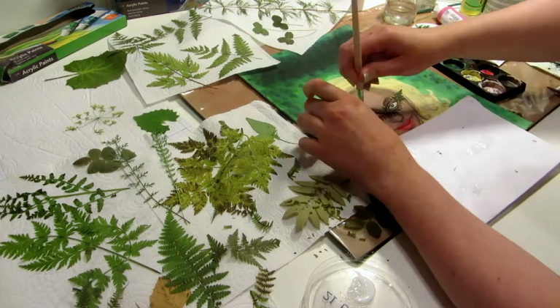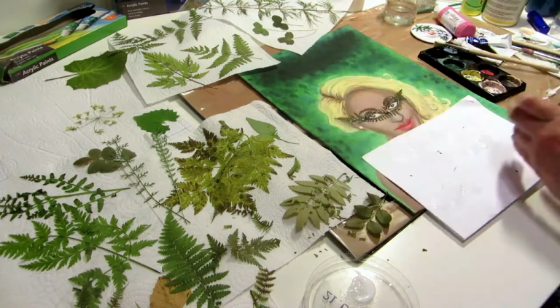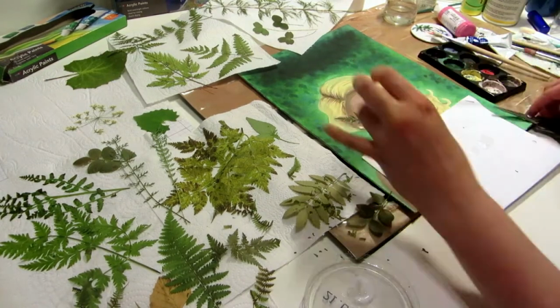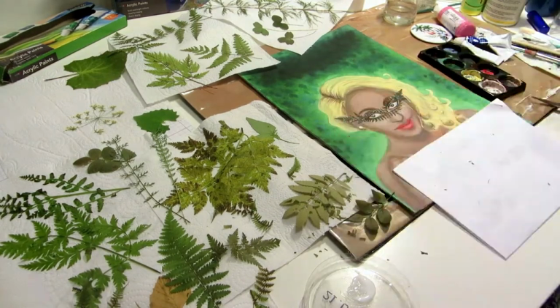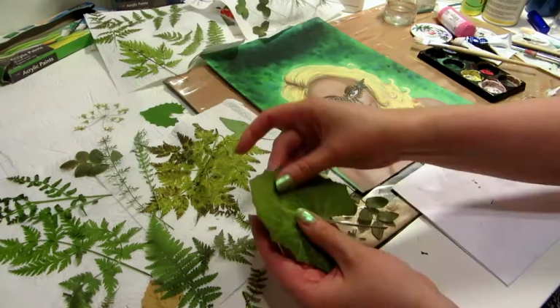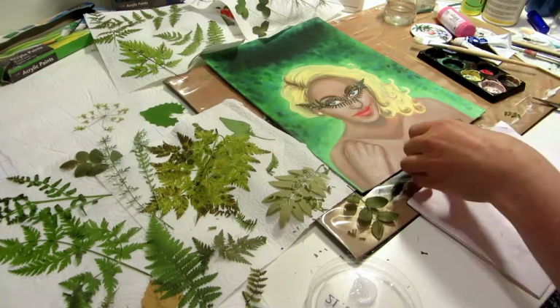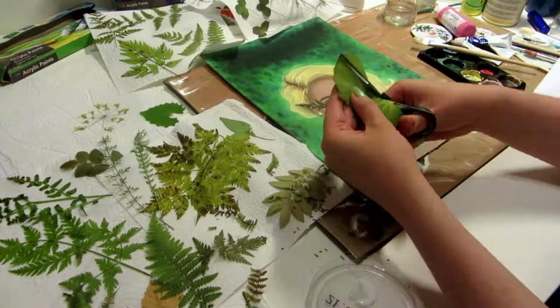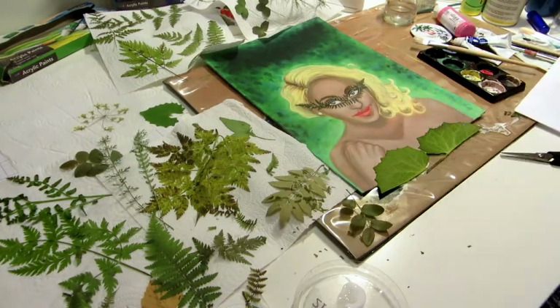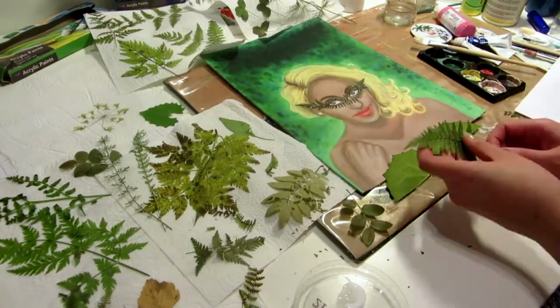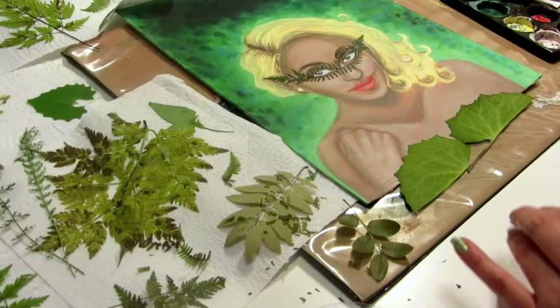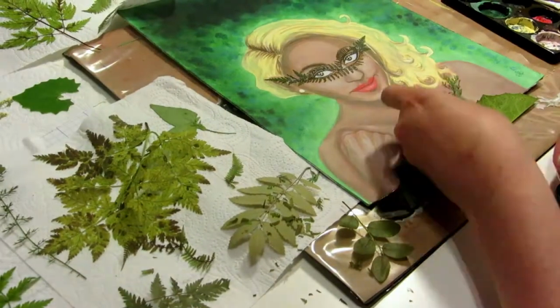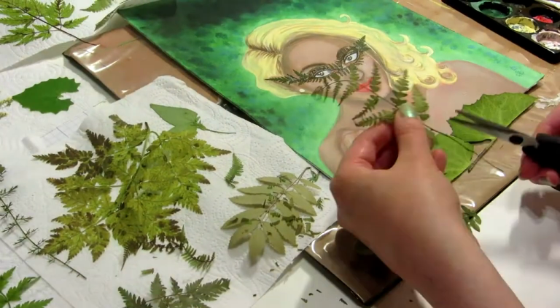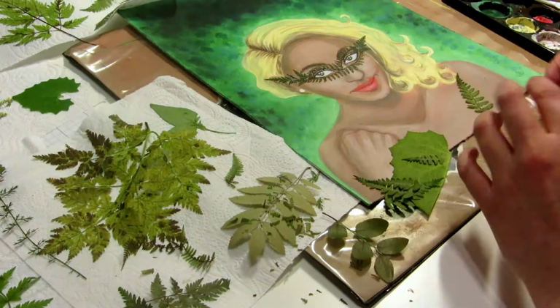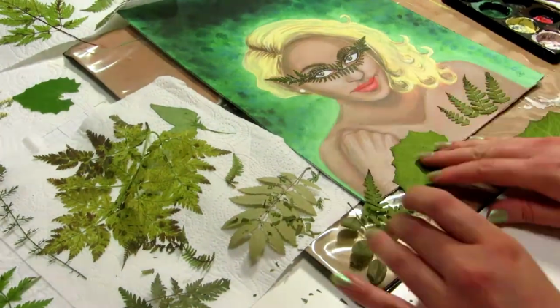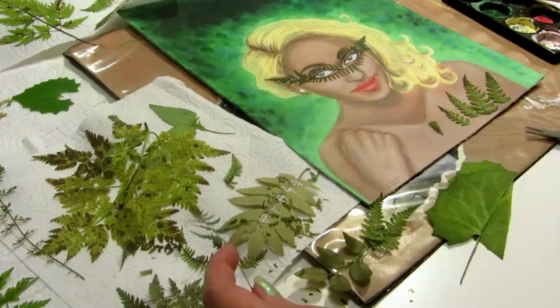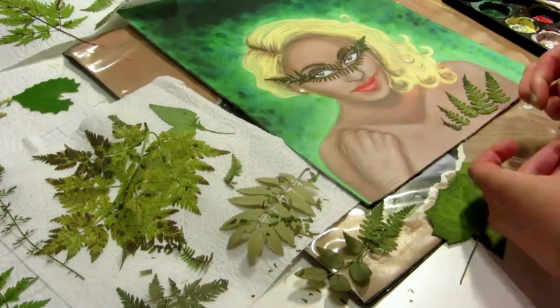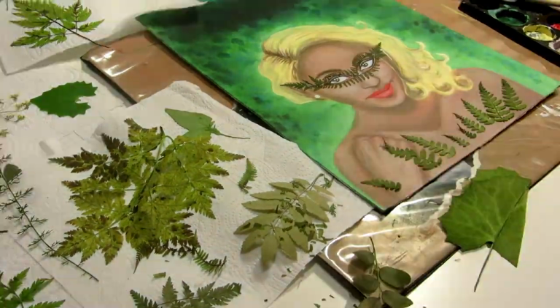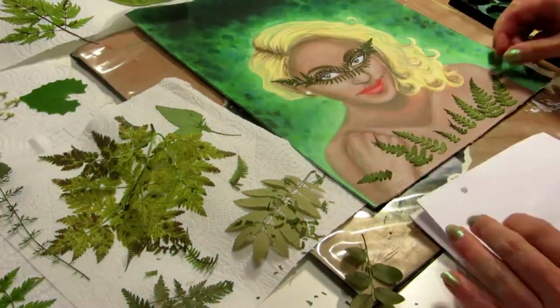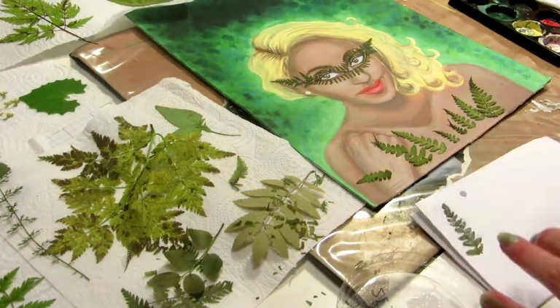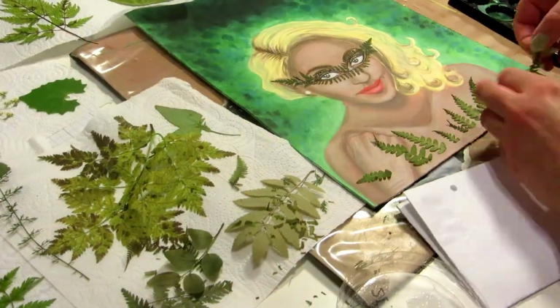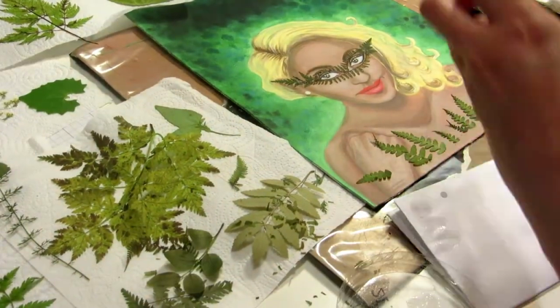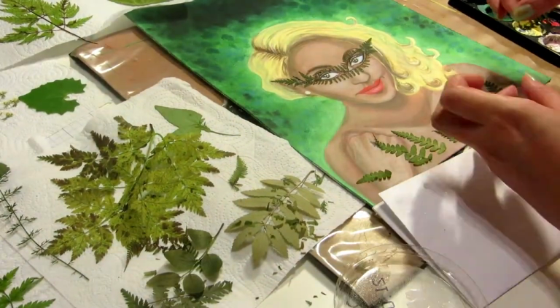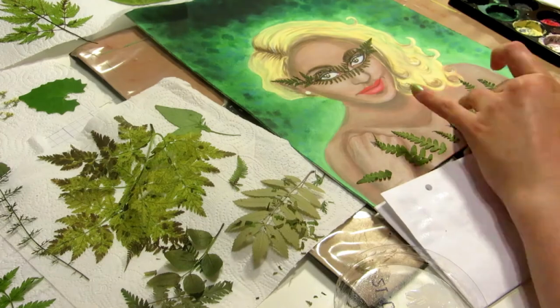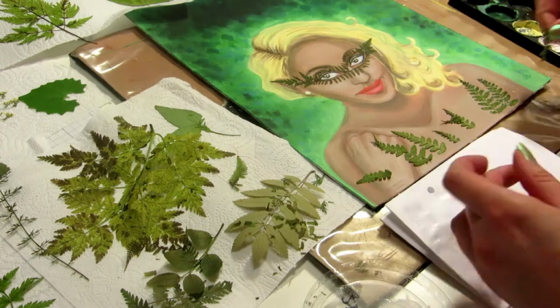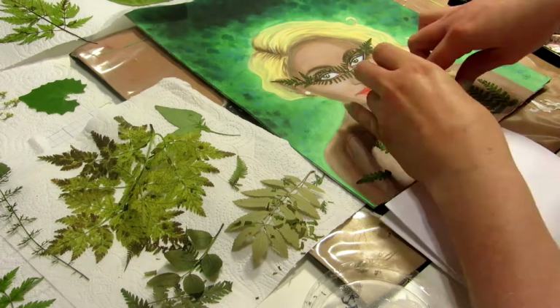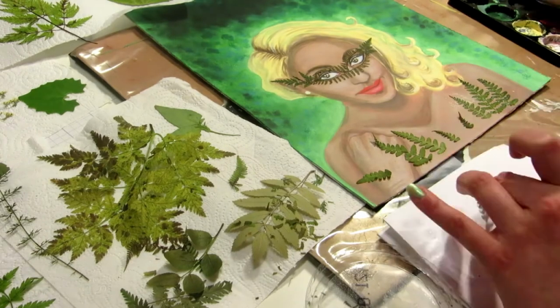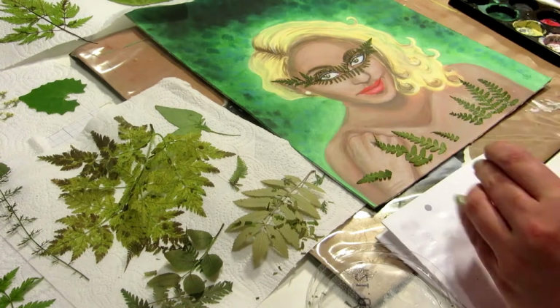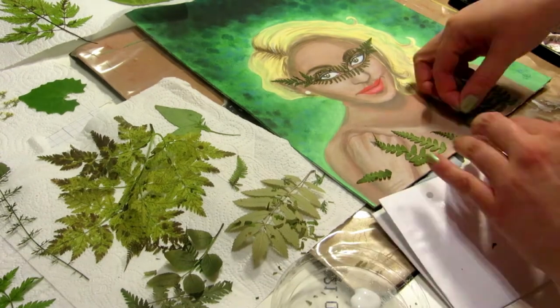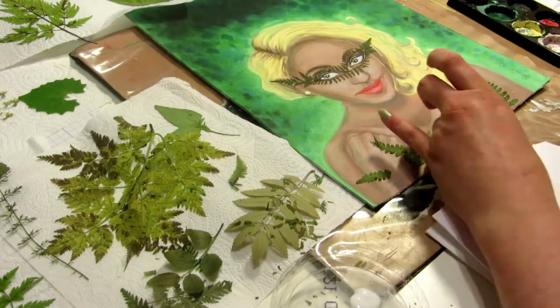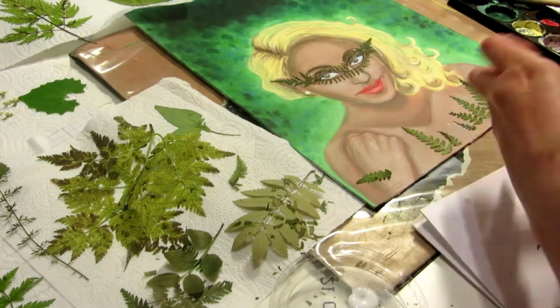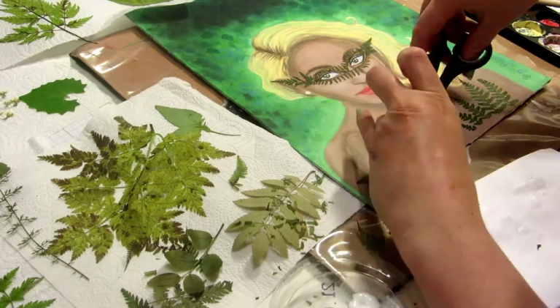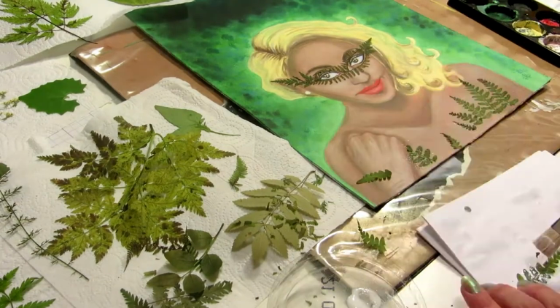The matte medium finish is supposed to be matte but it still looks a bit different than the rest of the painting, so I might cover the whole thing with matte medium to make it look even after taking photos of the painting for prints.